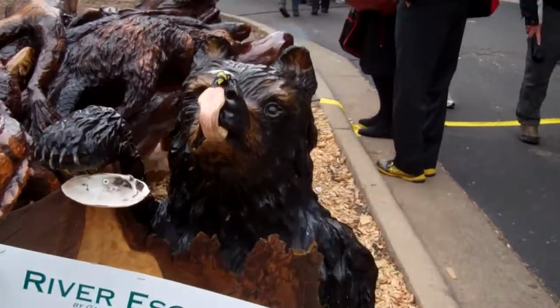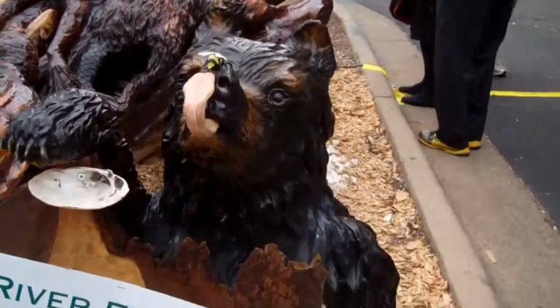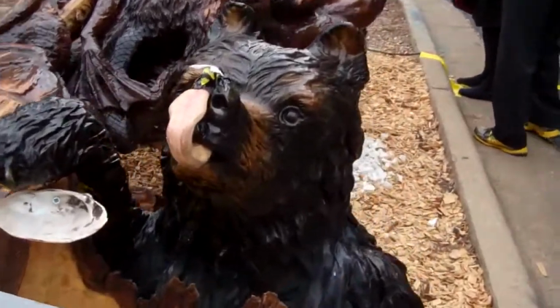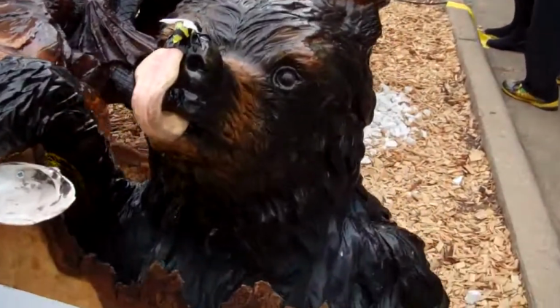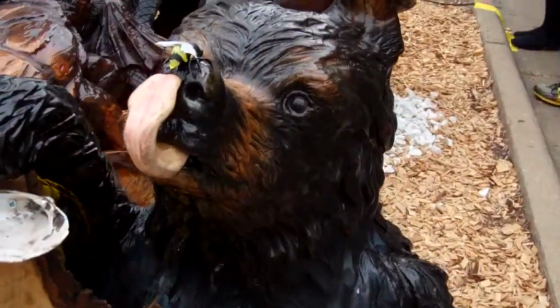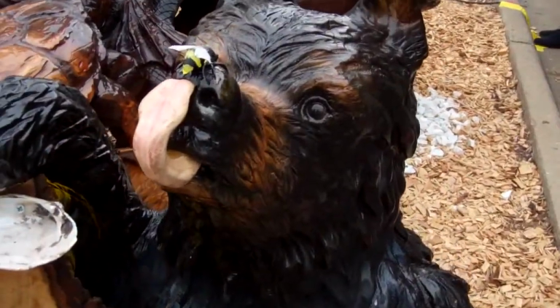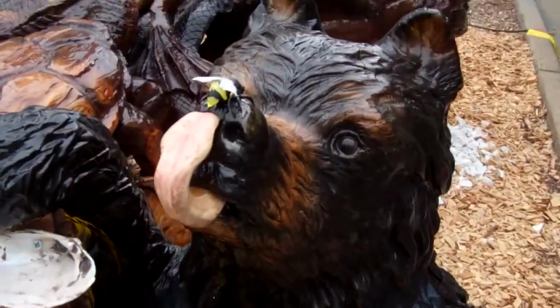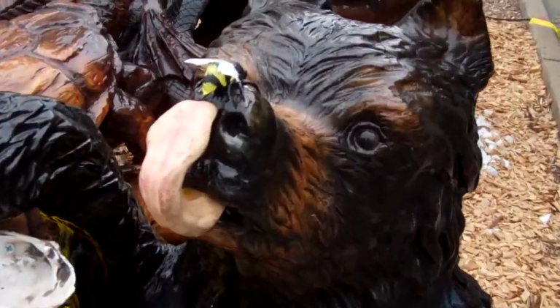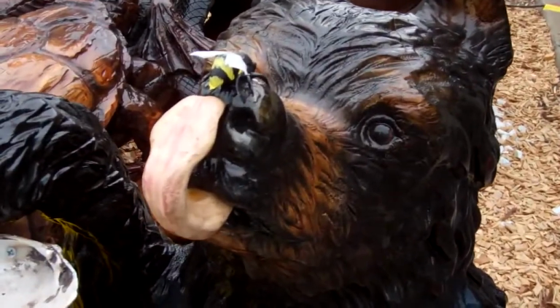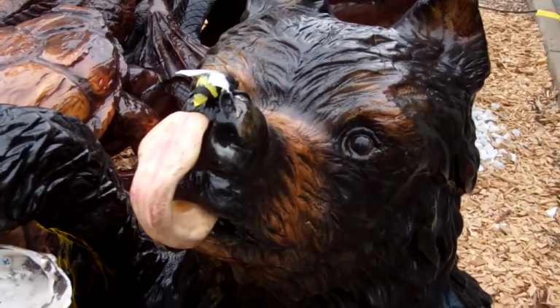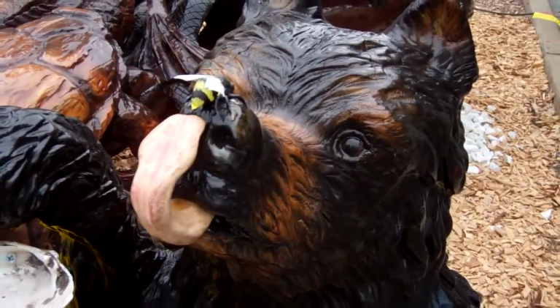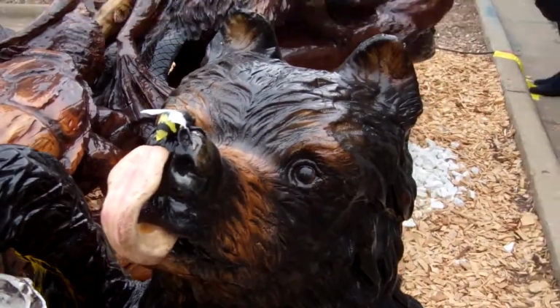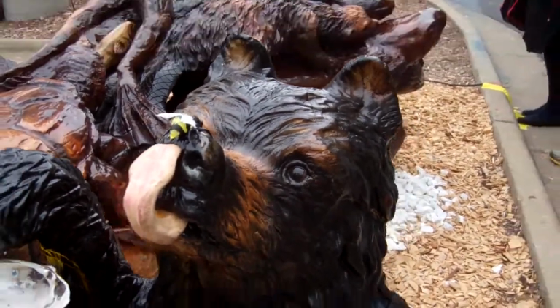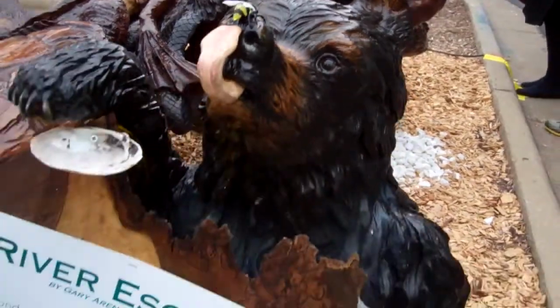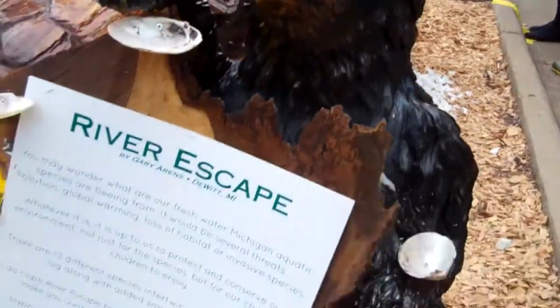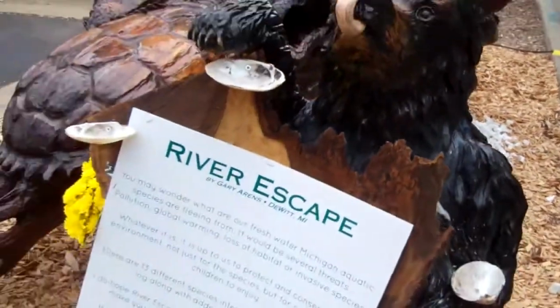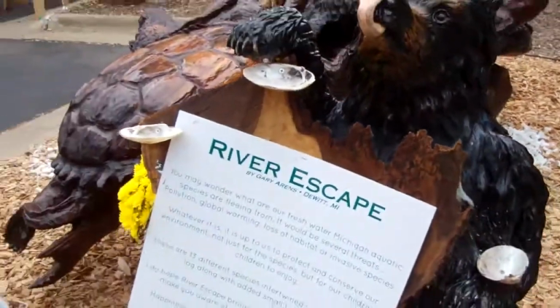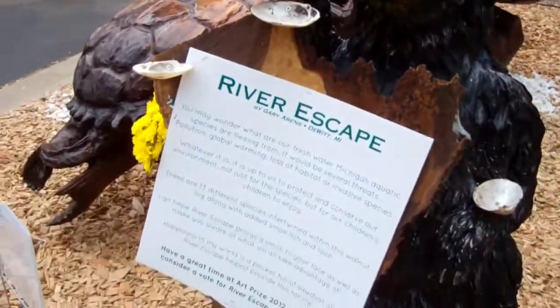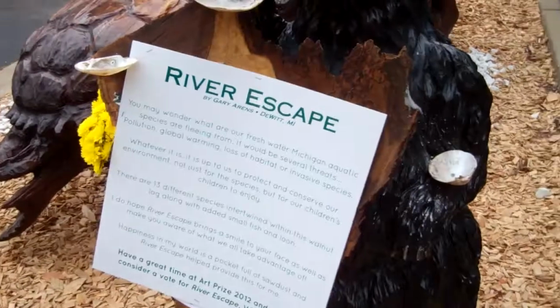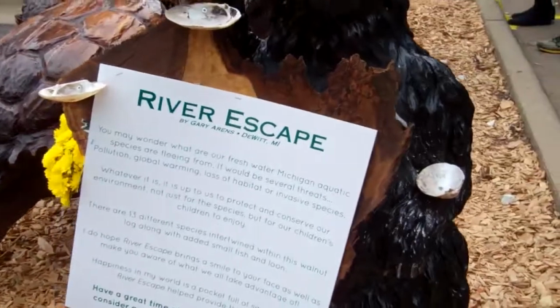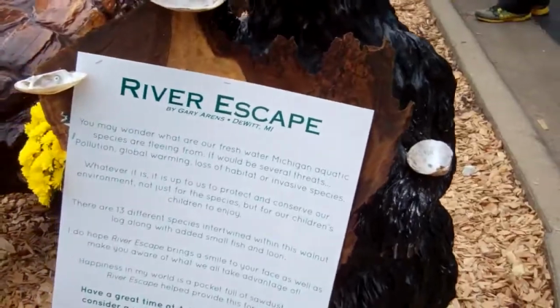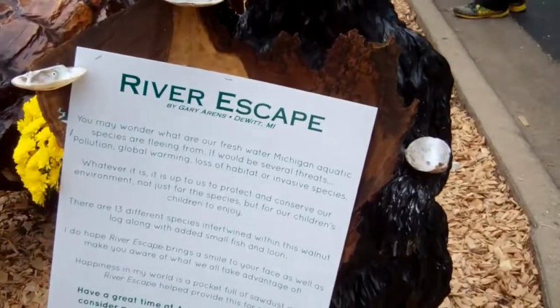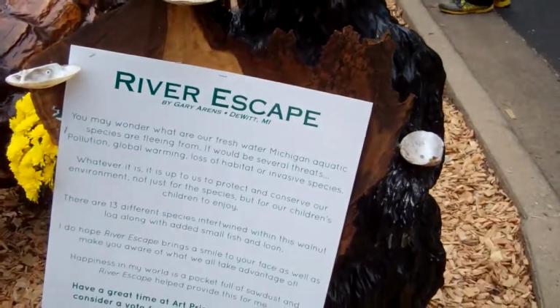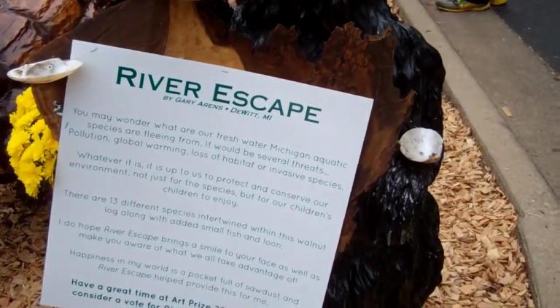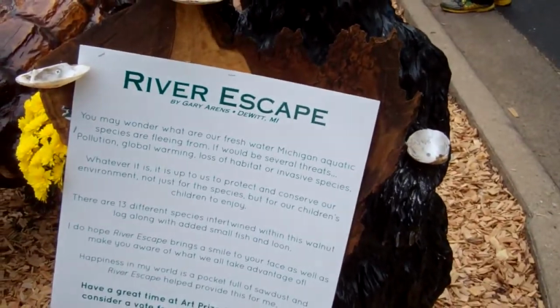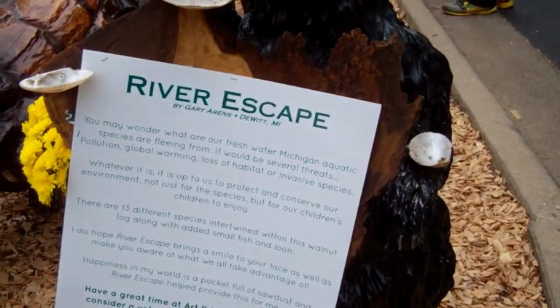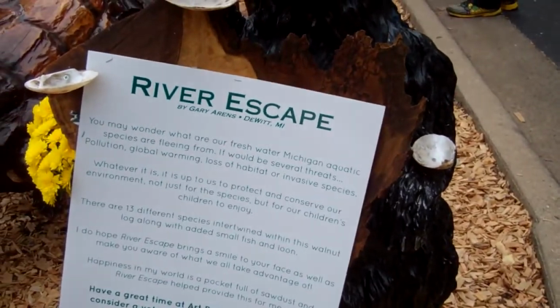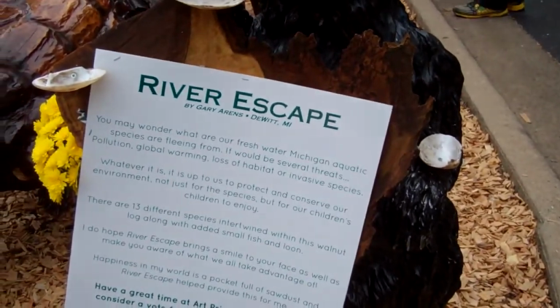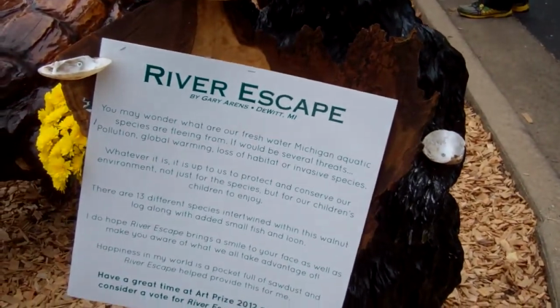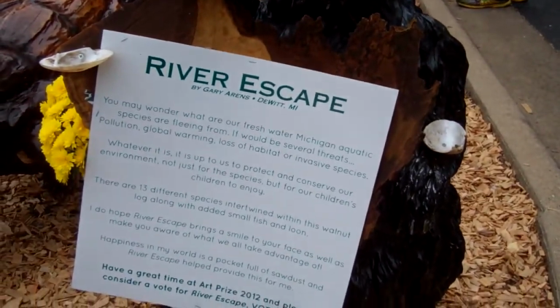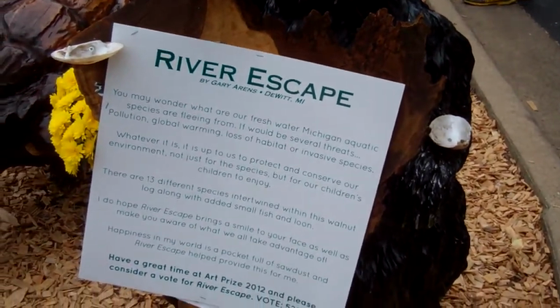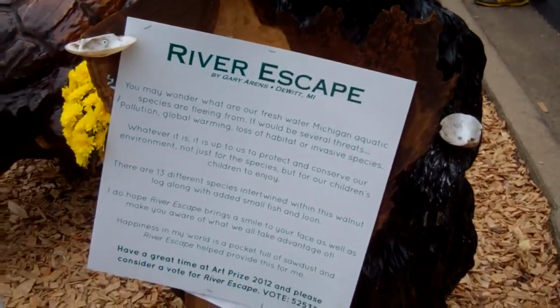Hey guys, this cool bear right here — got a little bee on his nose that he's trying to get. It's called The River Escape by Gary Ahrens from DeWitt, Michigan.